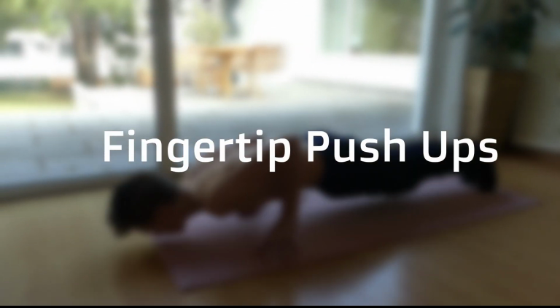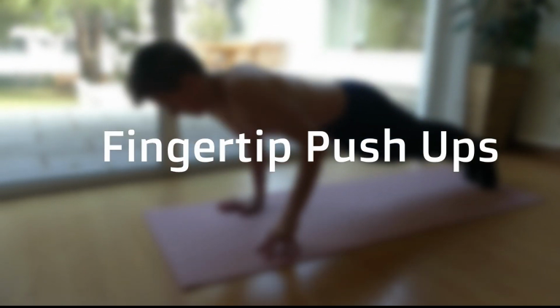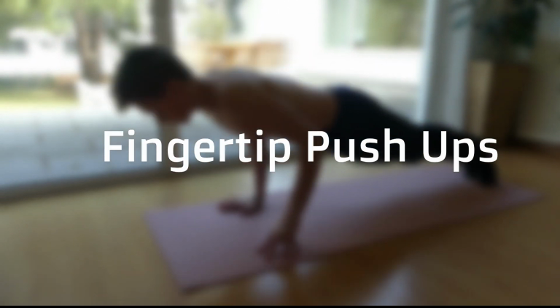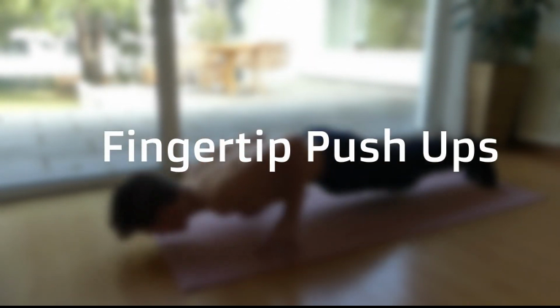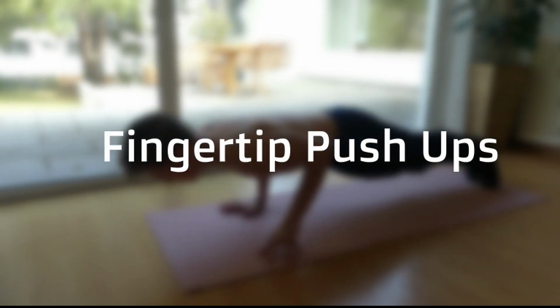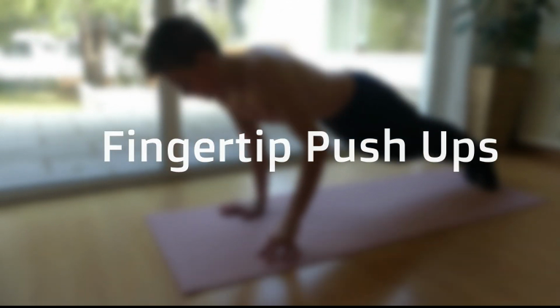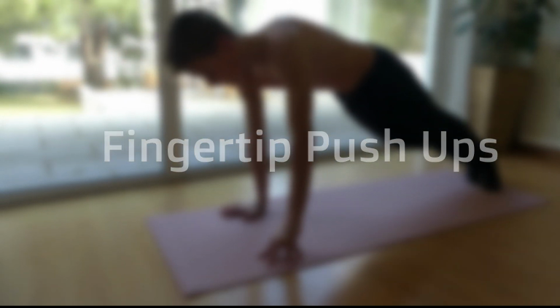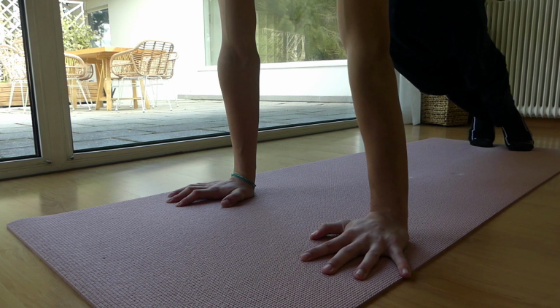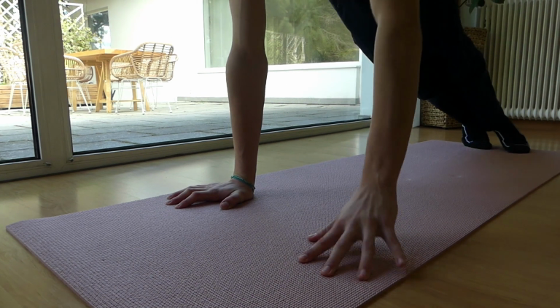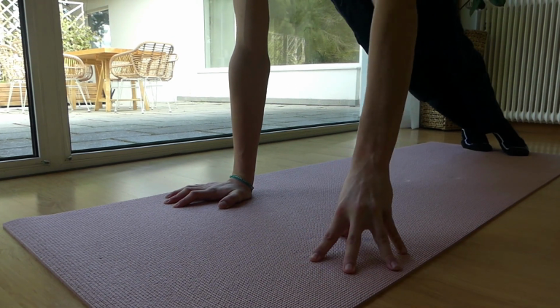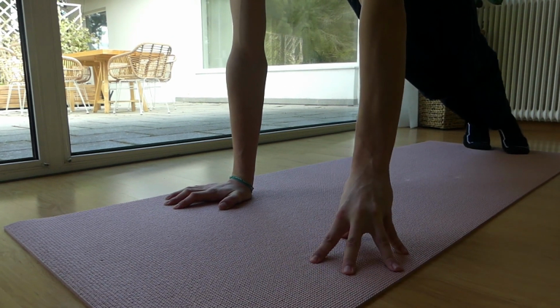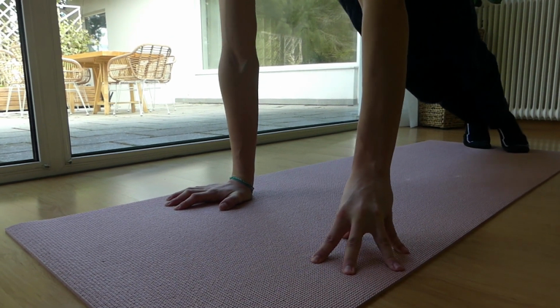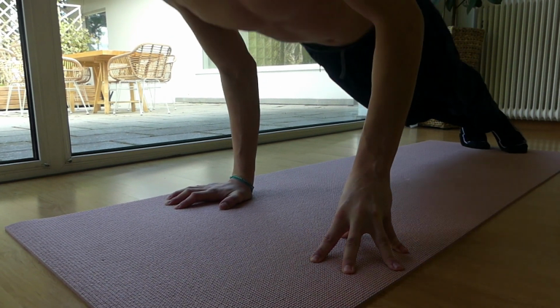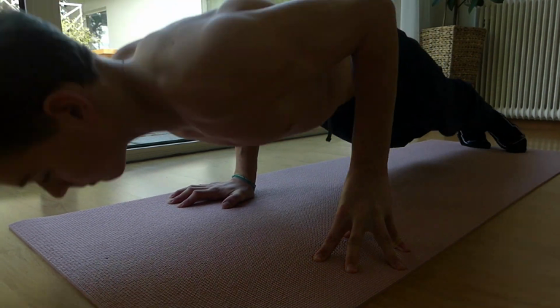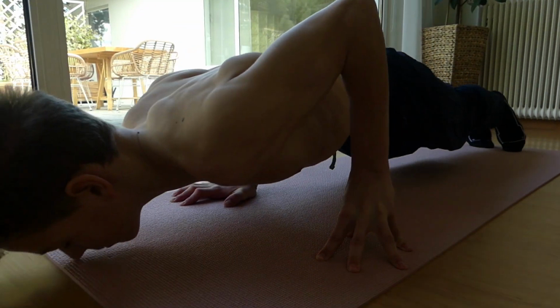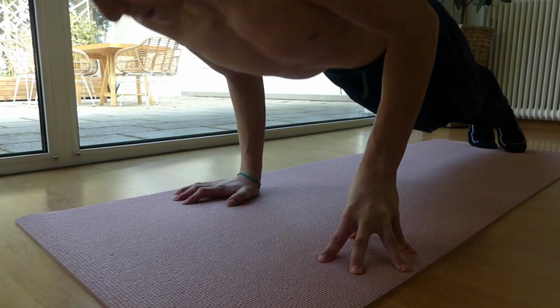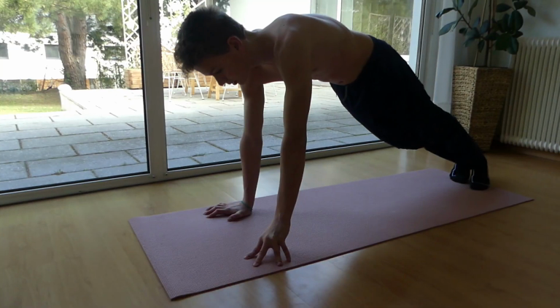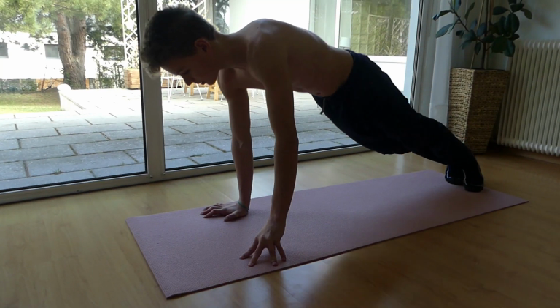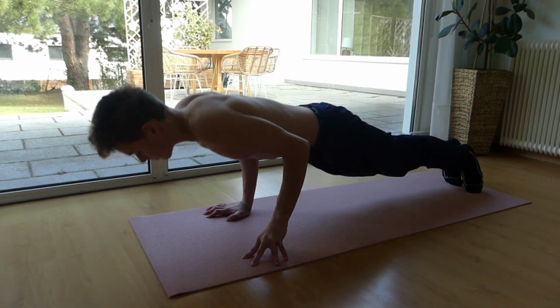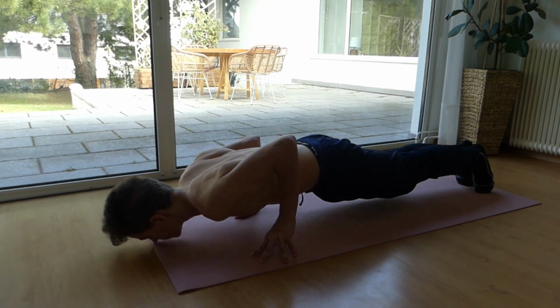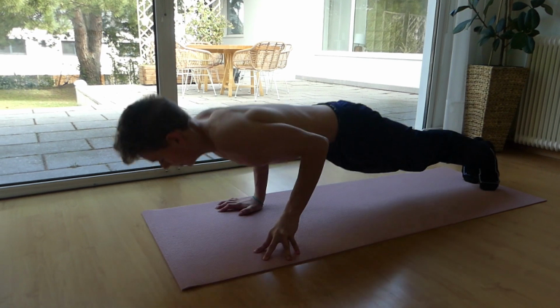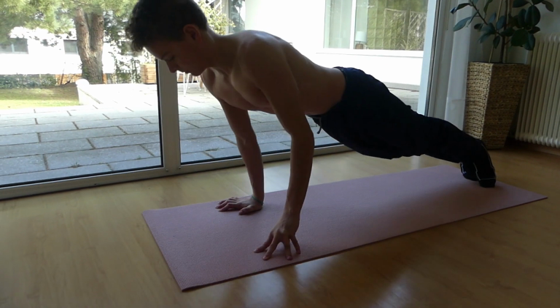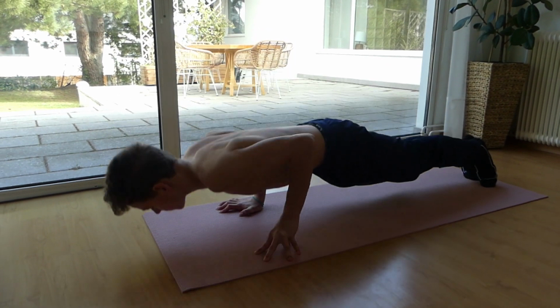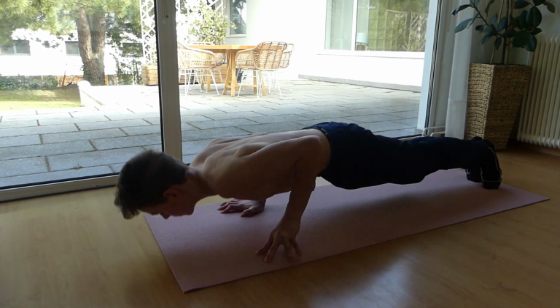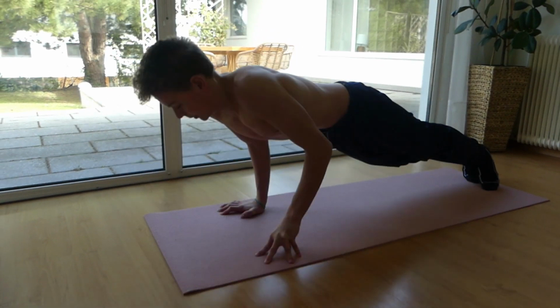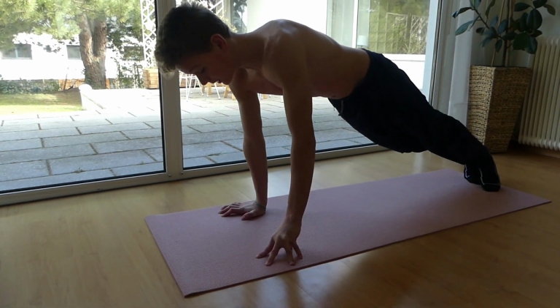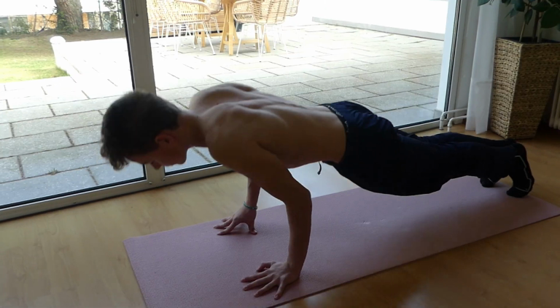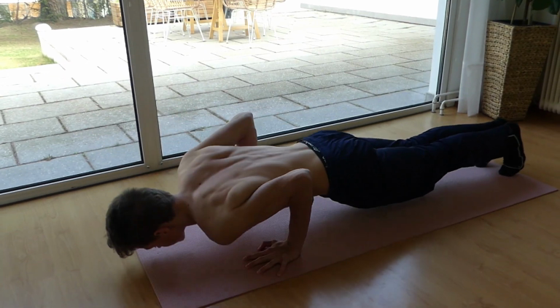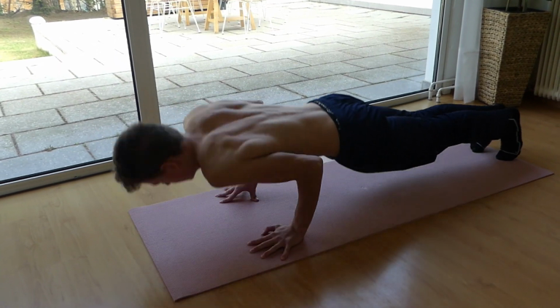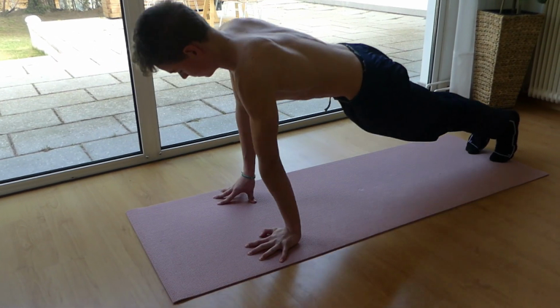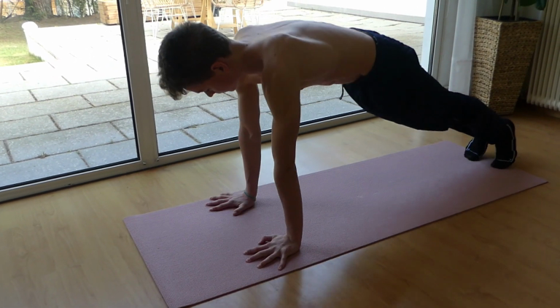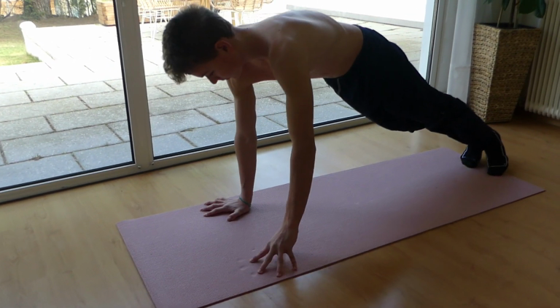The next exercise you should be doing is assisted one-arm push-ups or fingertip push-ups. These will help you get used to how it feels doing a one-arm push-up. Of course, make sure you train both sides.